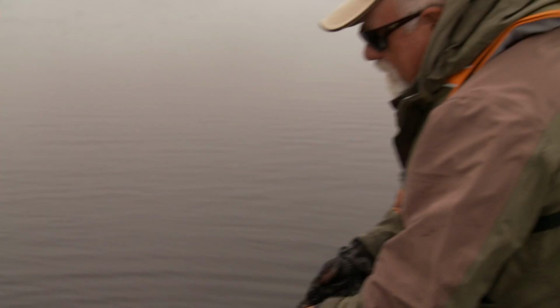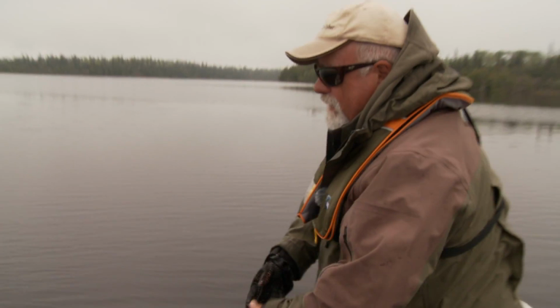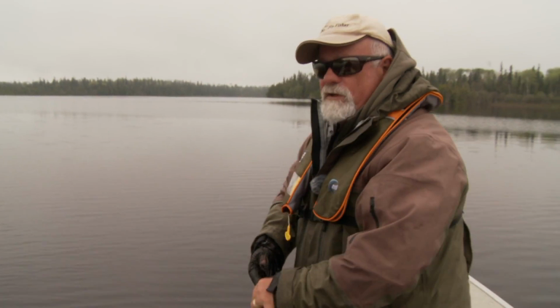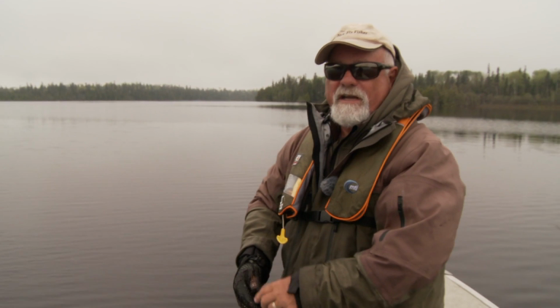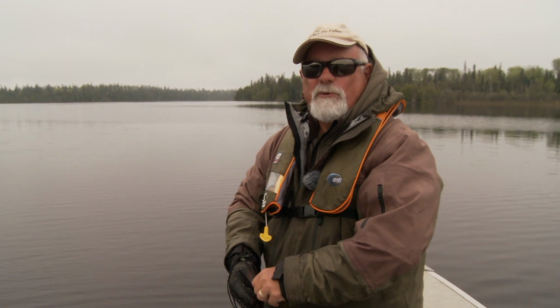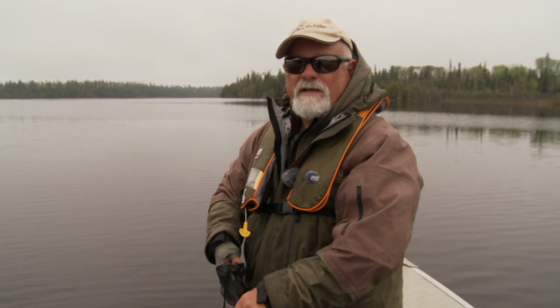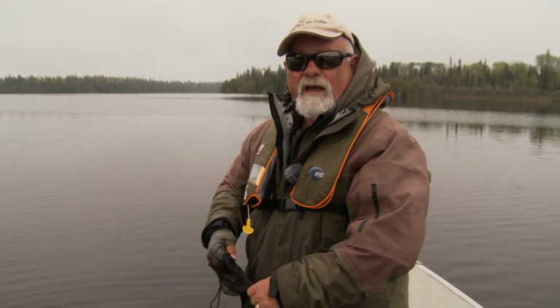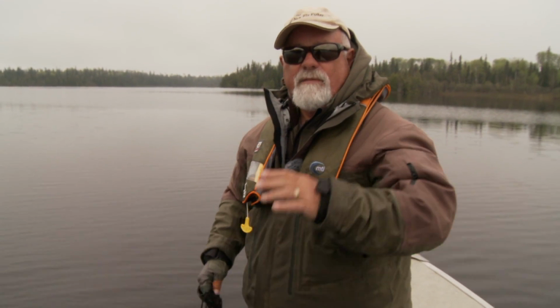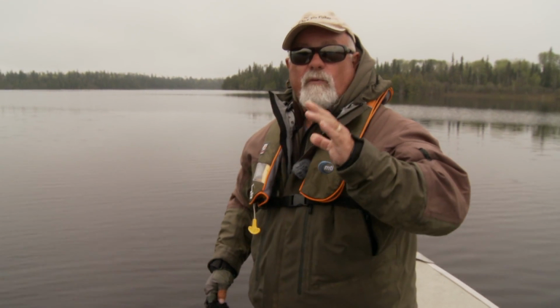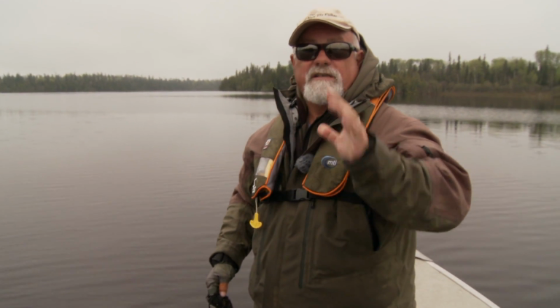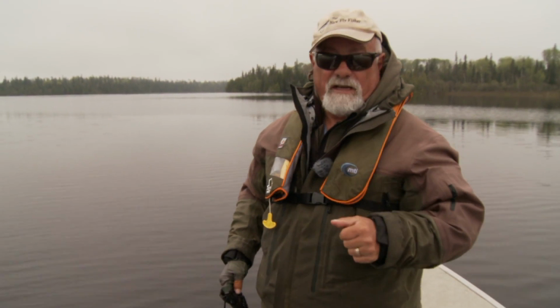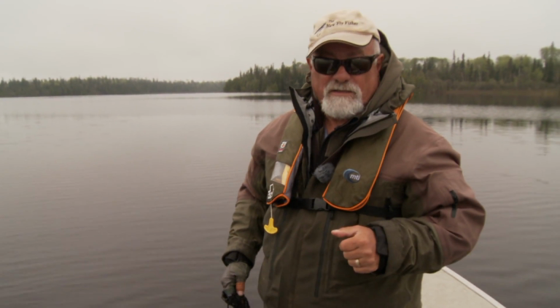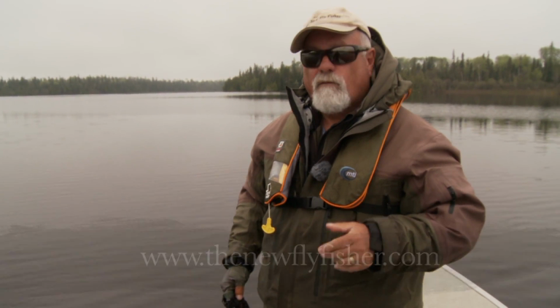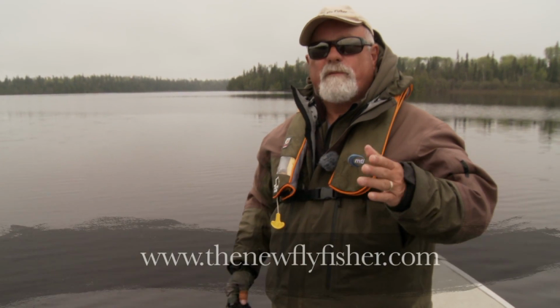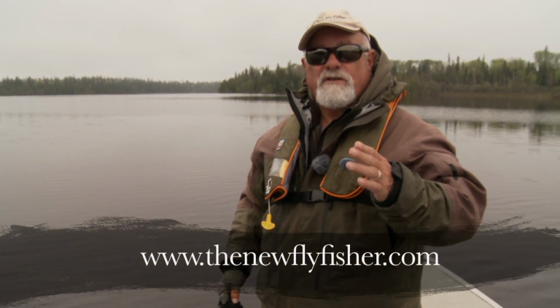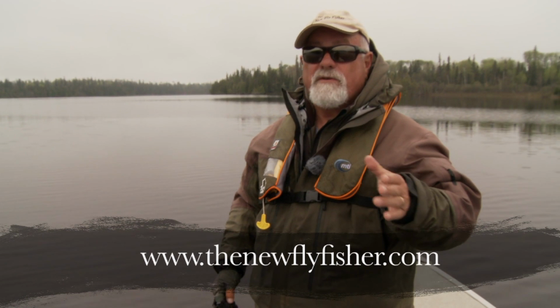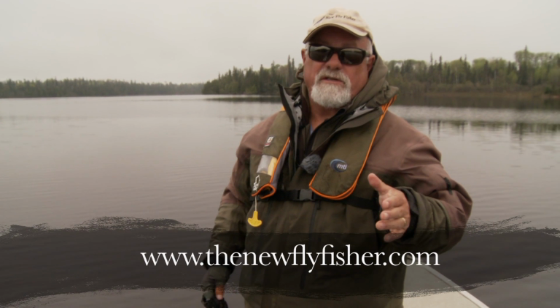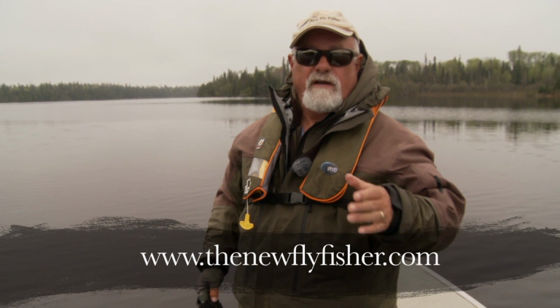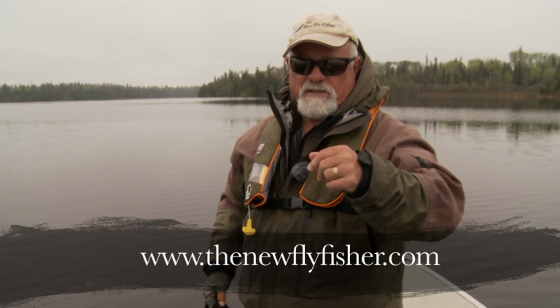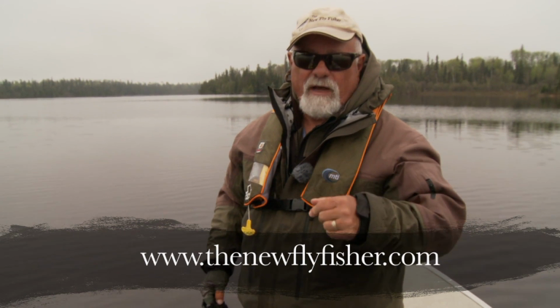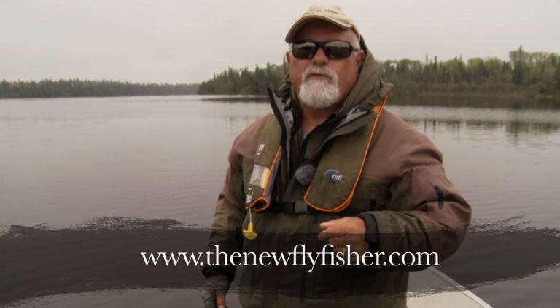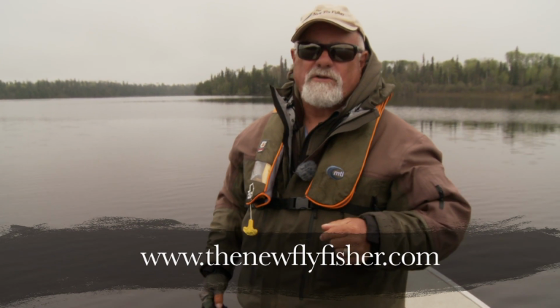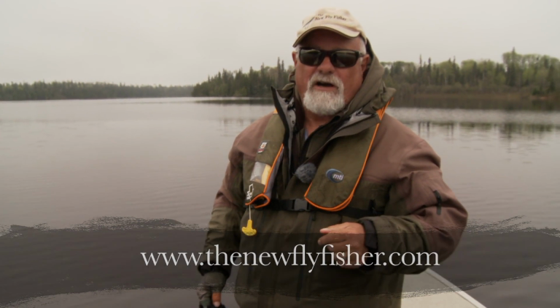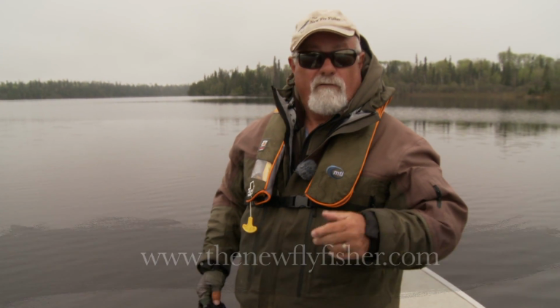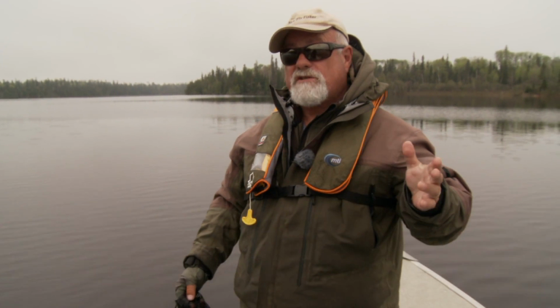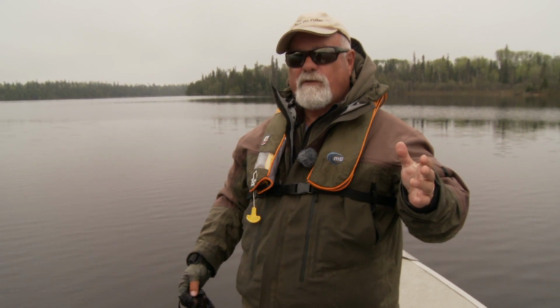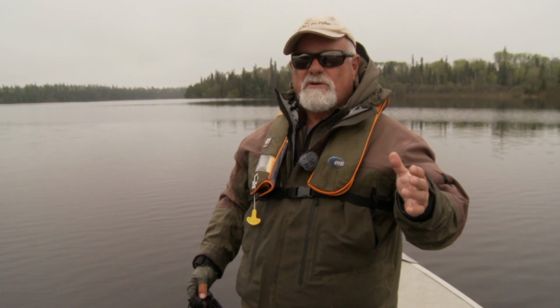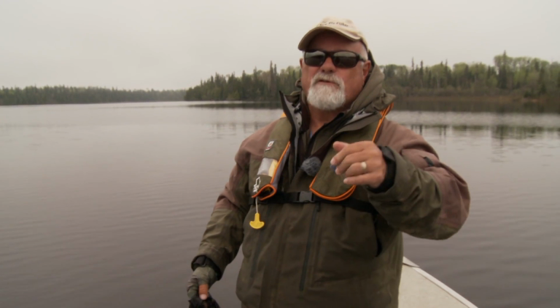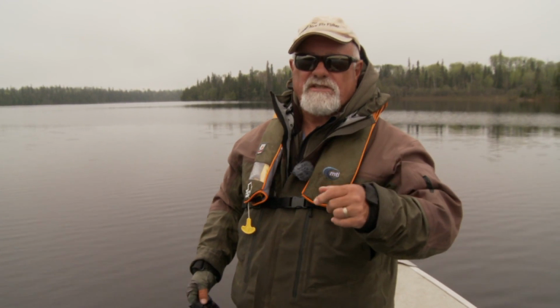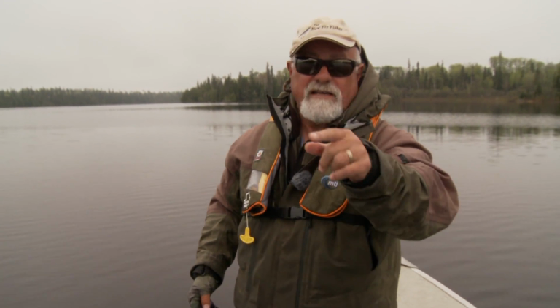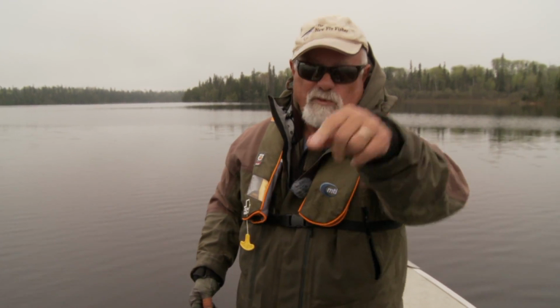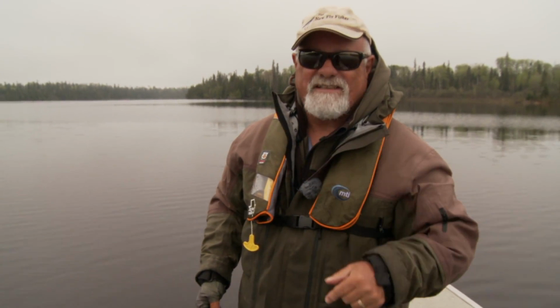I hope you enjoyed today's show and make KB Lake one of your next destinations. For more information on this show and others in our series, visit us on the web at thenewflyfisher.com. From all of us here at The New Fly Fisher, thanks for joining us. Tight lines, and we'll see you next time.